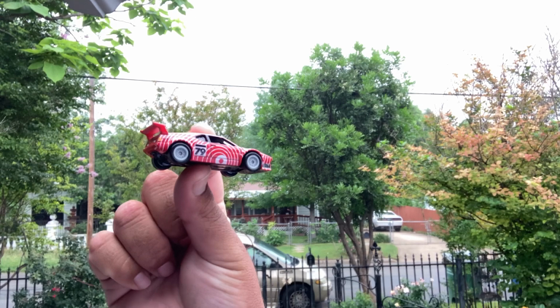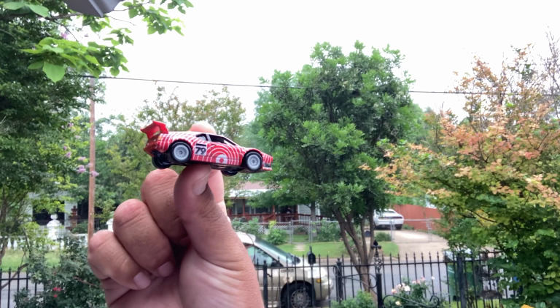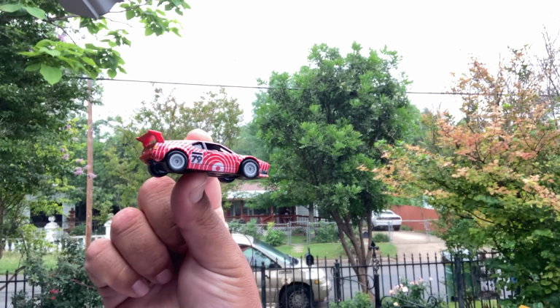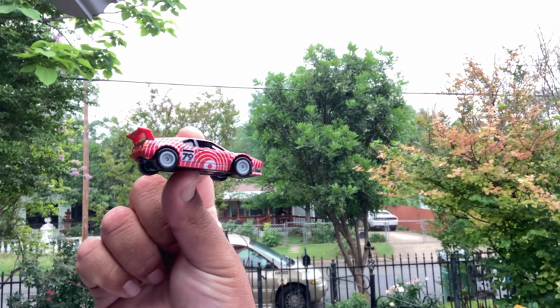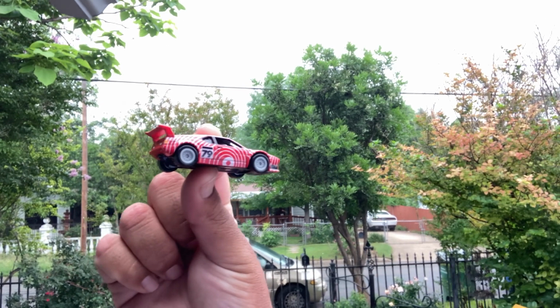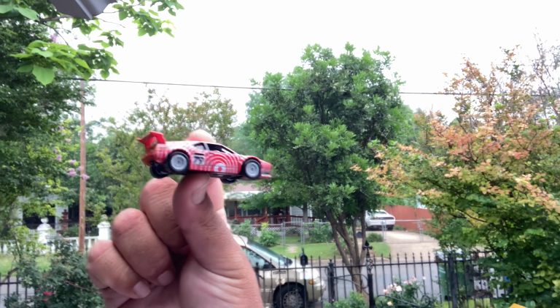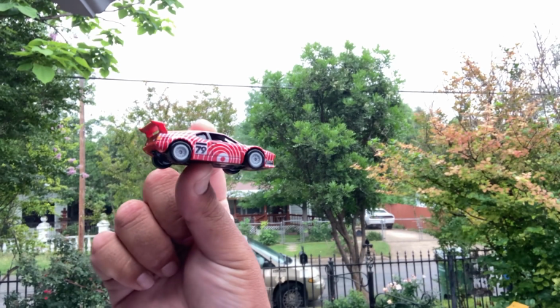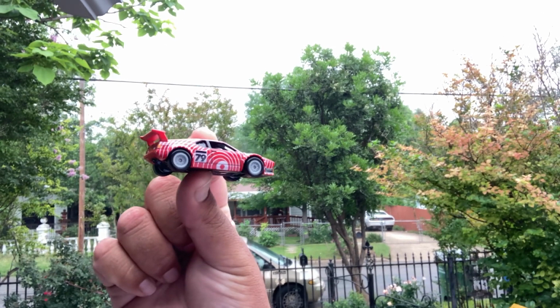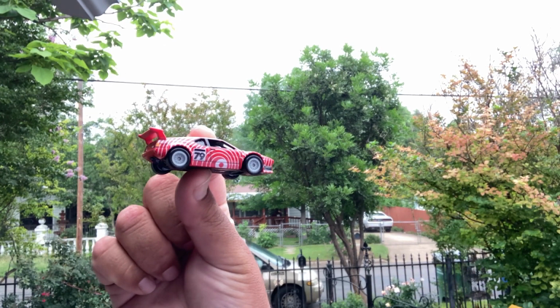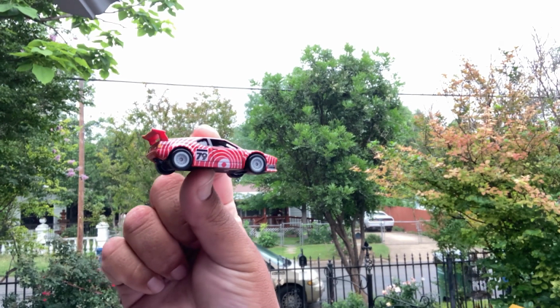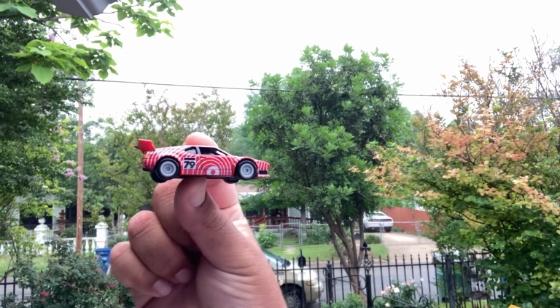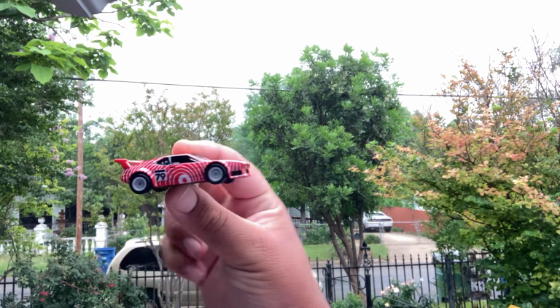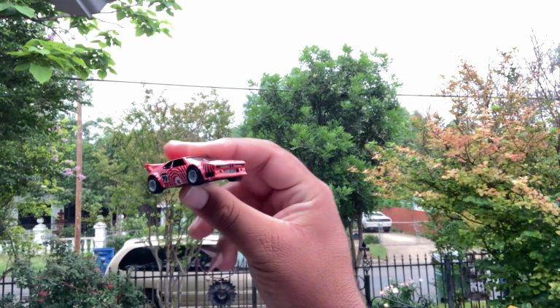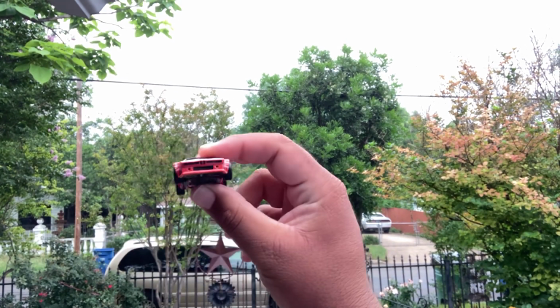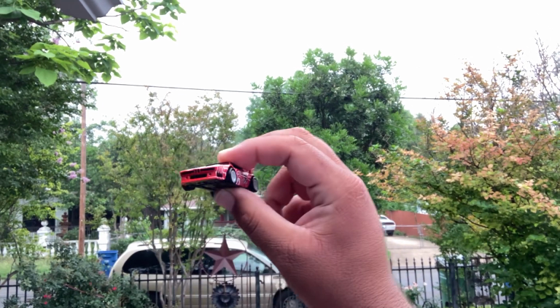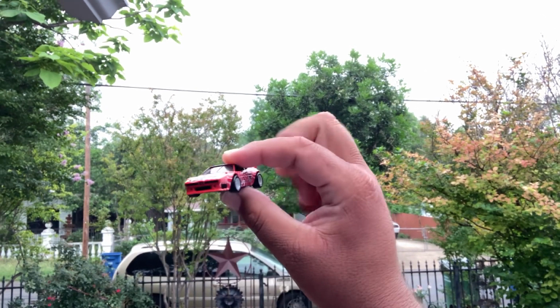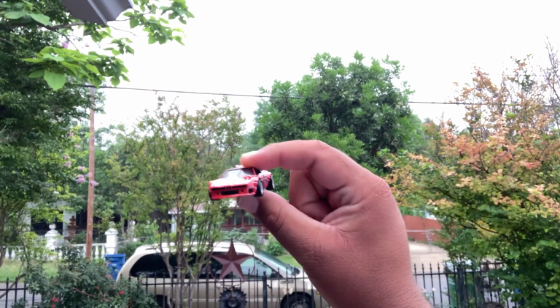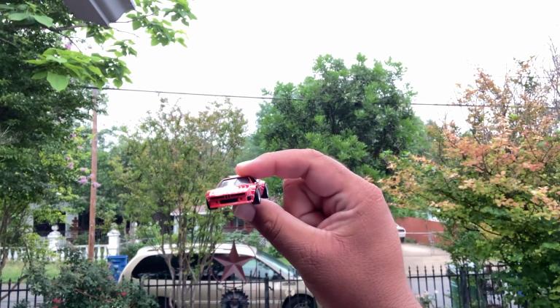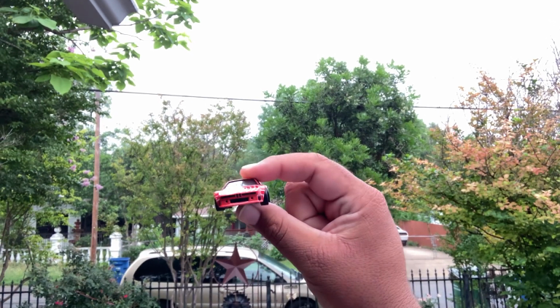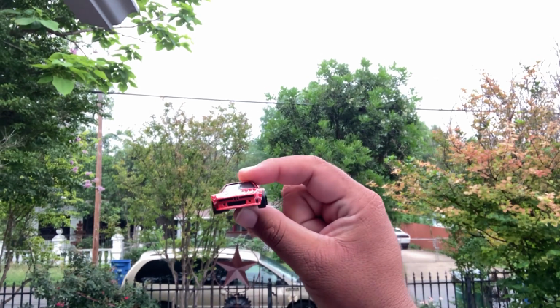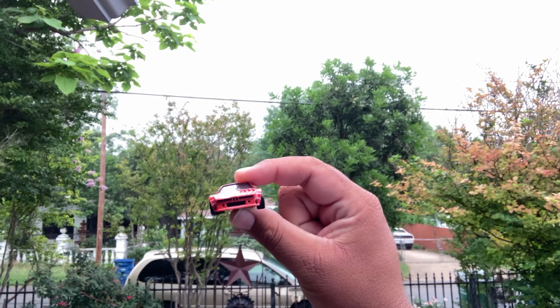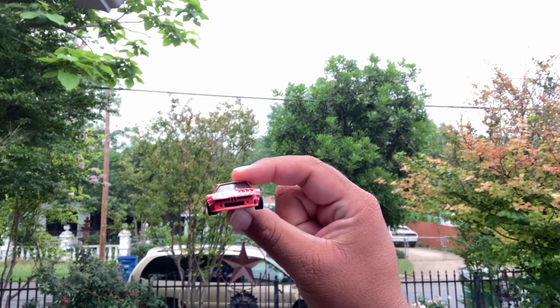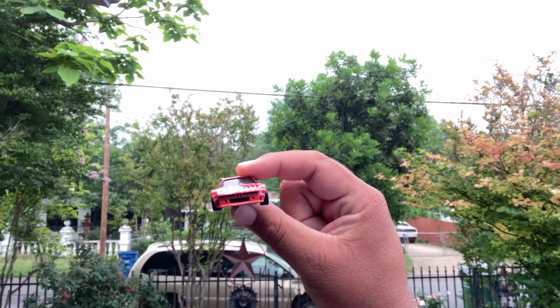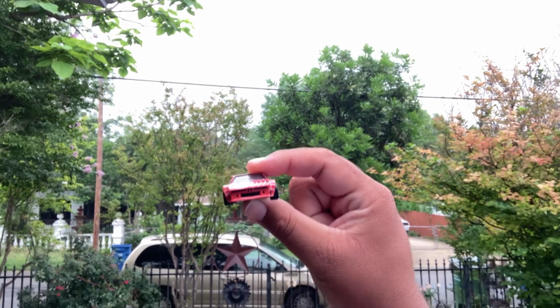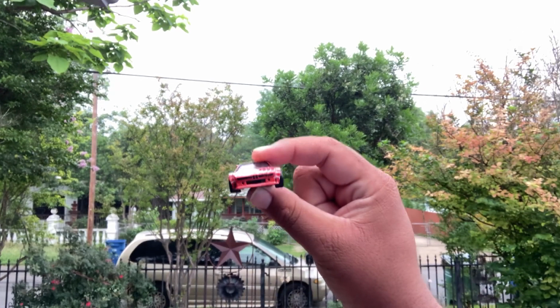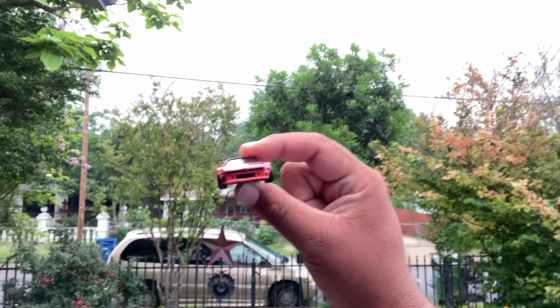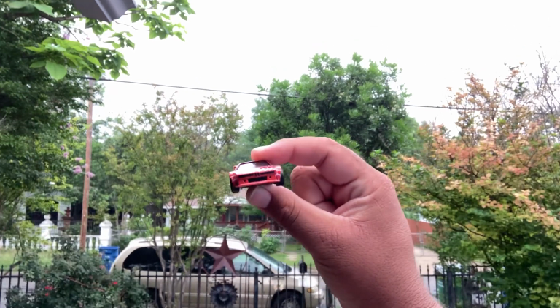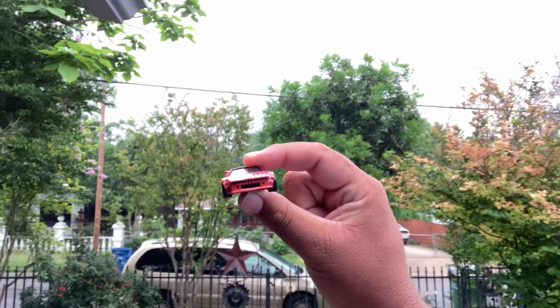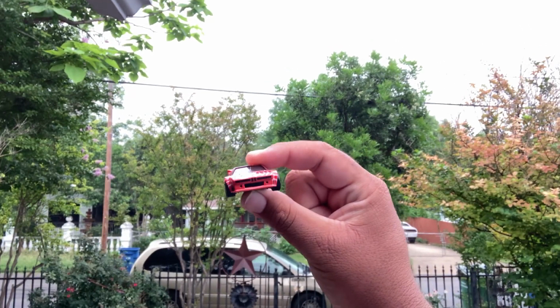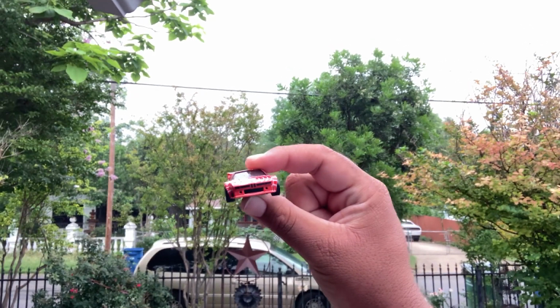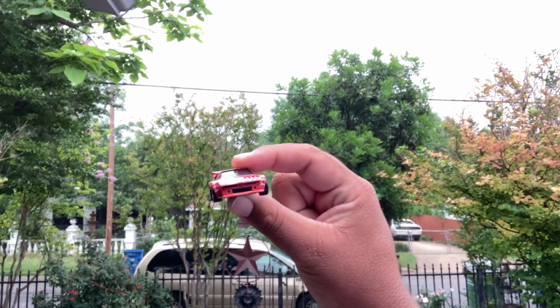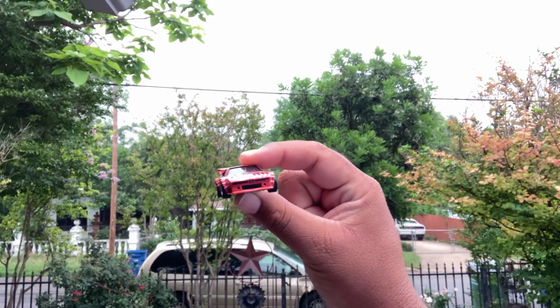Metal on metal, nice and heavy. Very good roller. I found this at my local HEB.